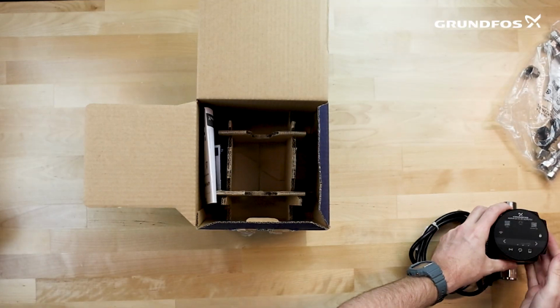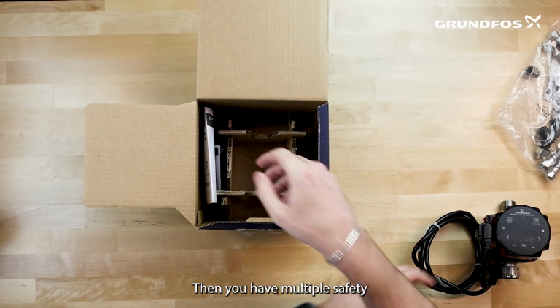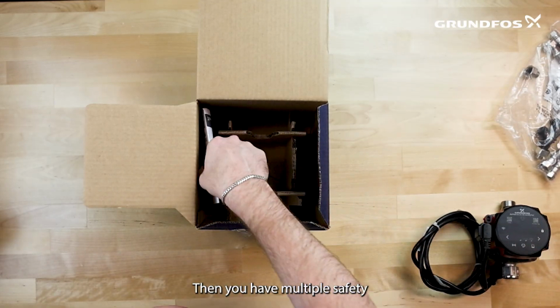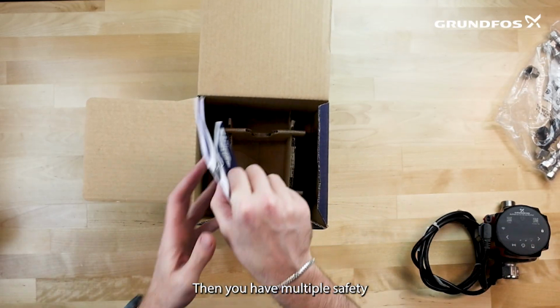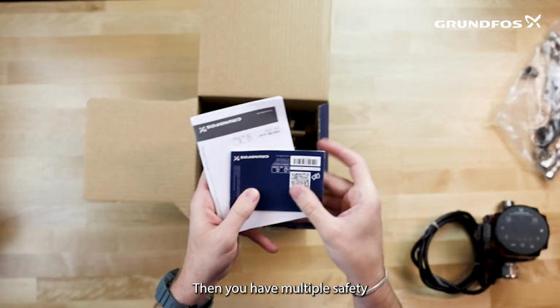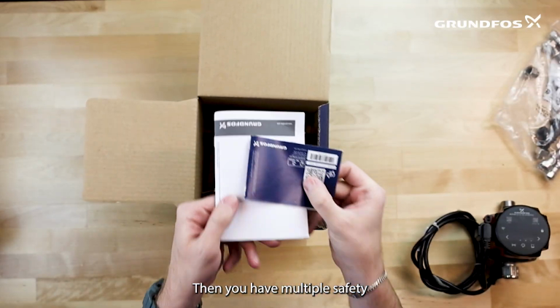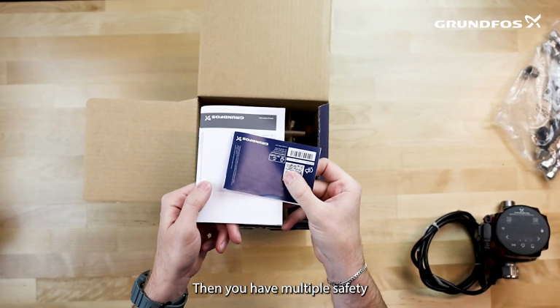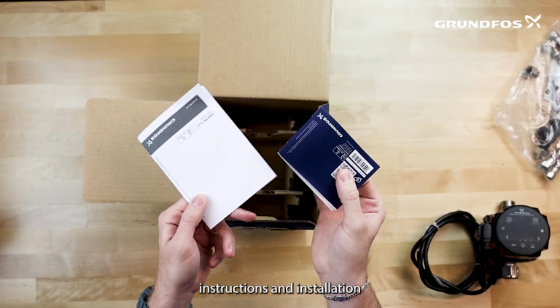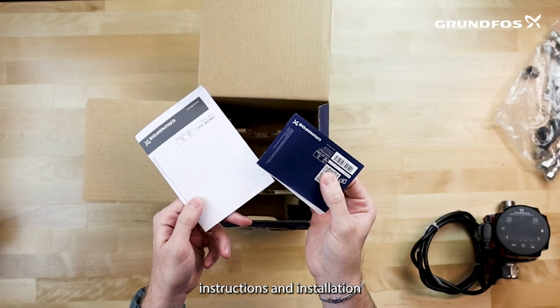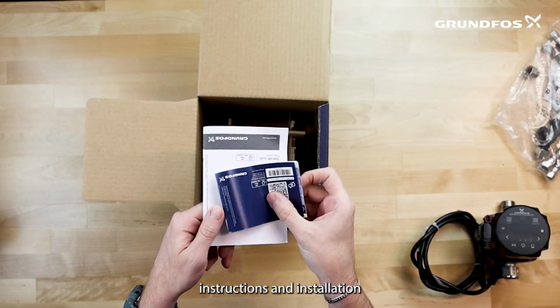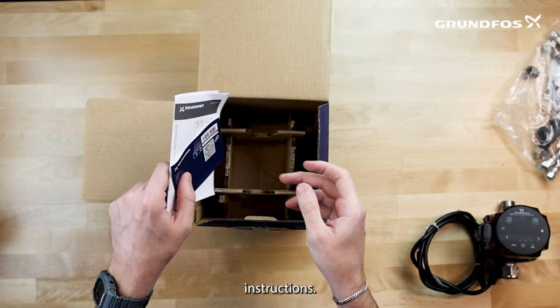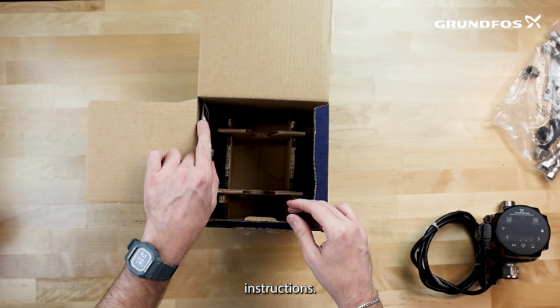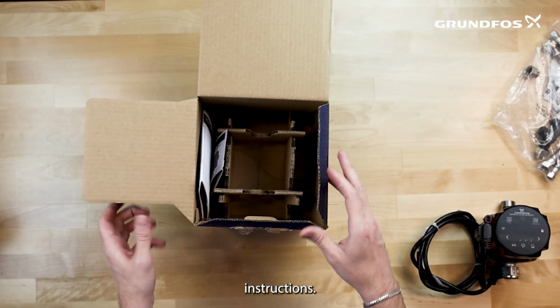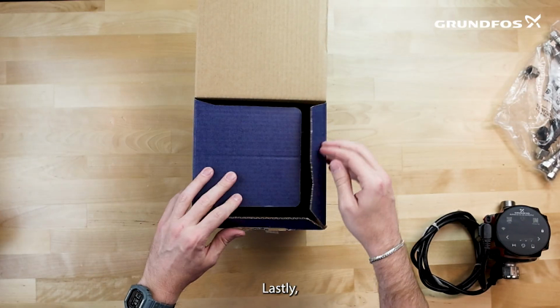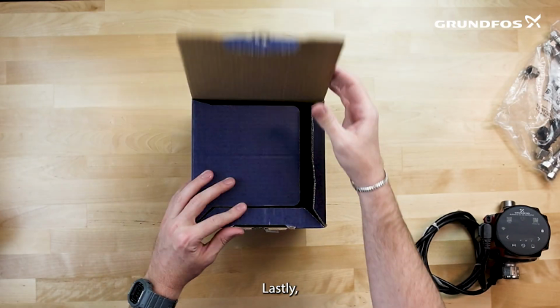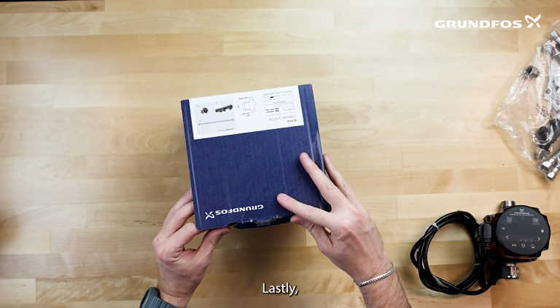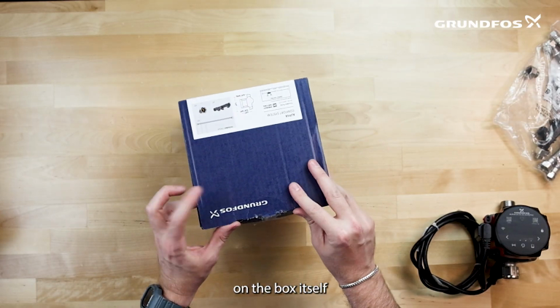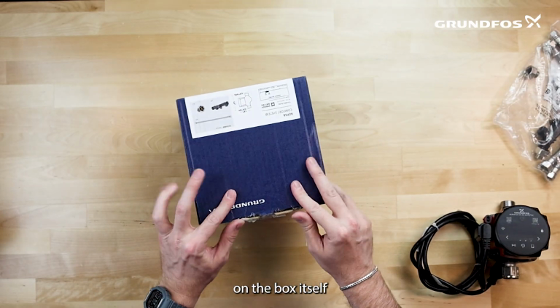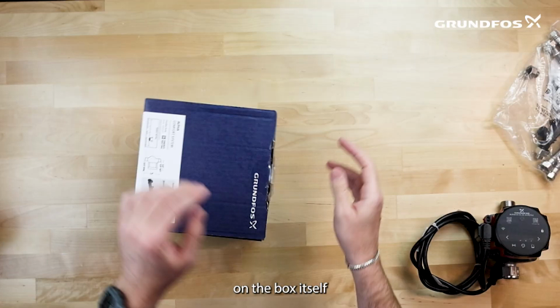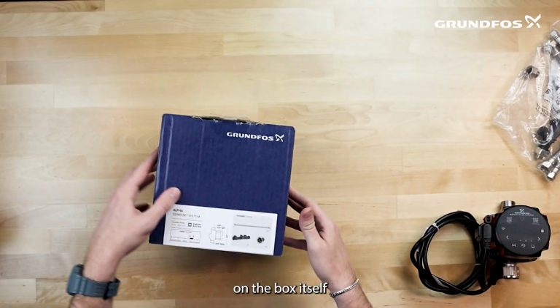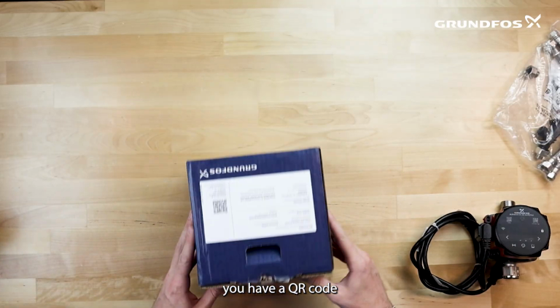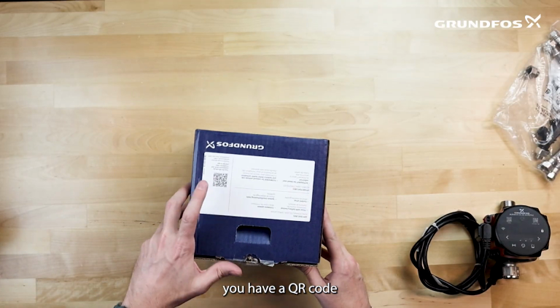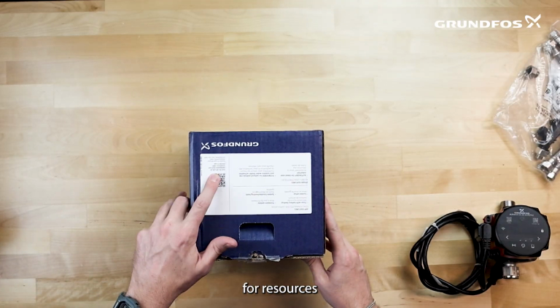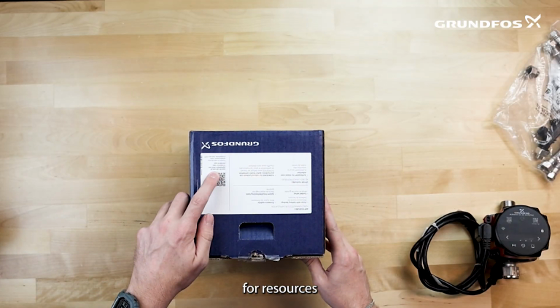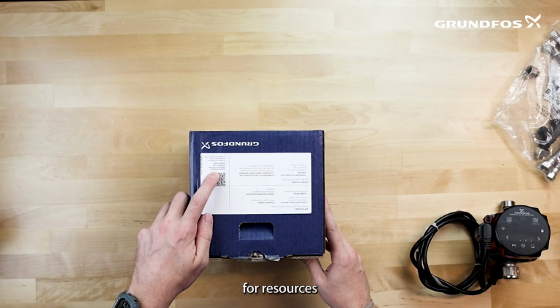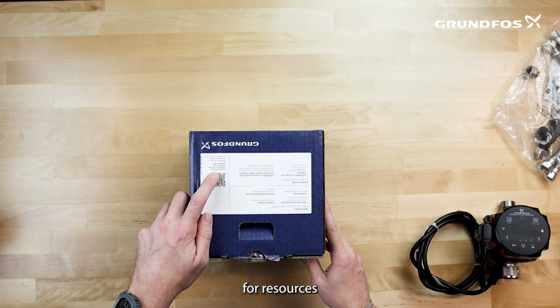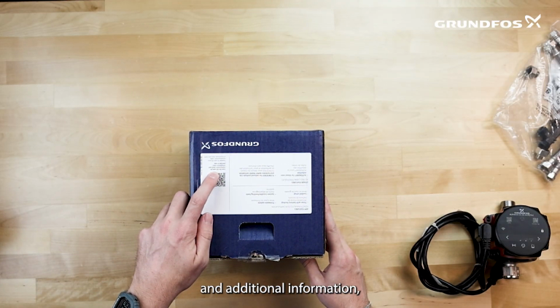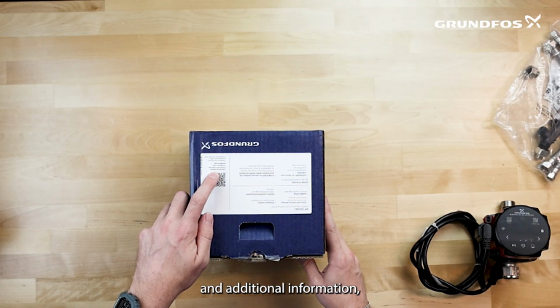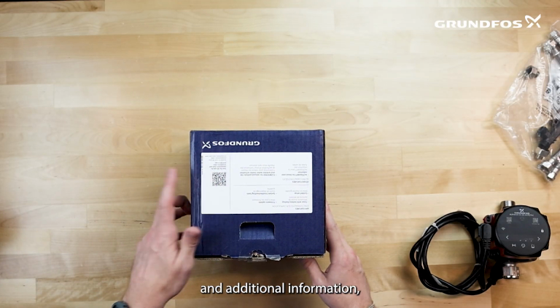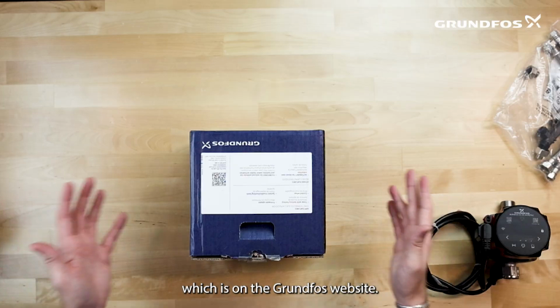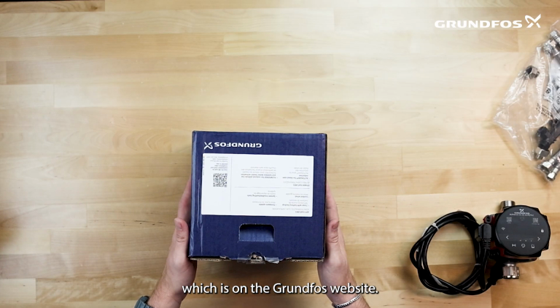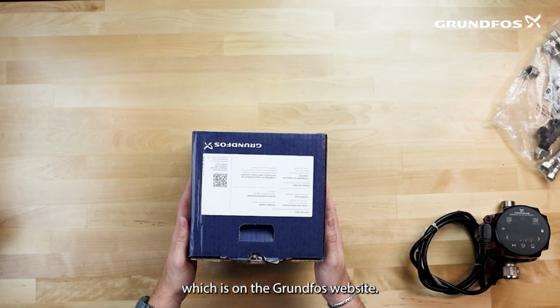Then you have multiple safety instructions and installation instructions. Lastly, on the box itself, you have a QR code for resources and additional information, which is on the Grundfoss website.